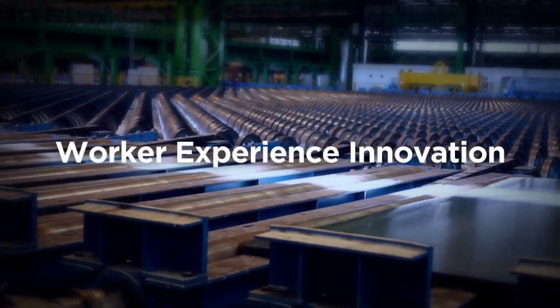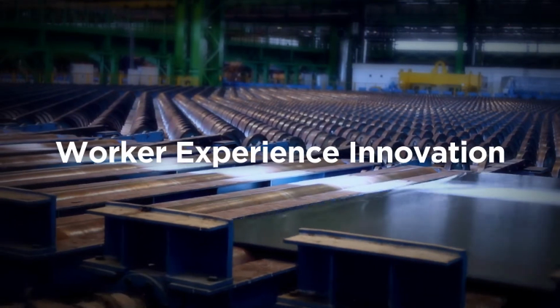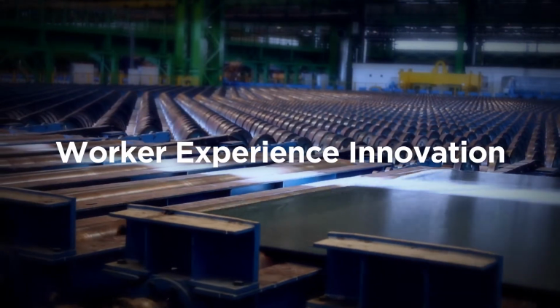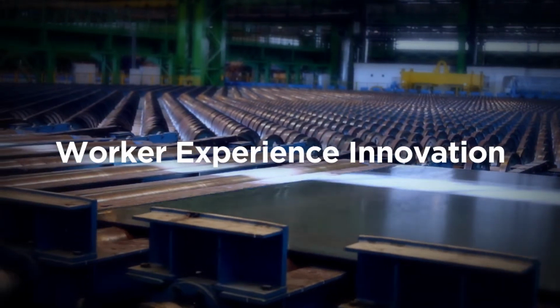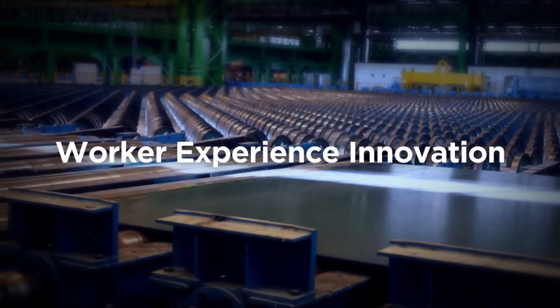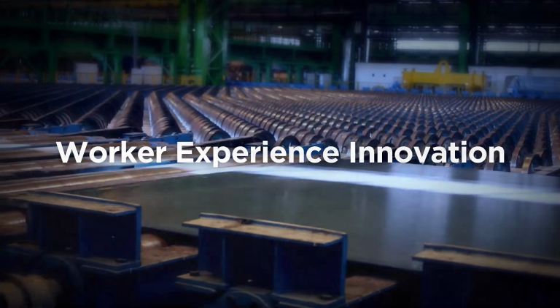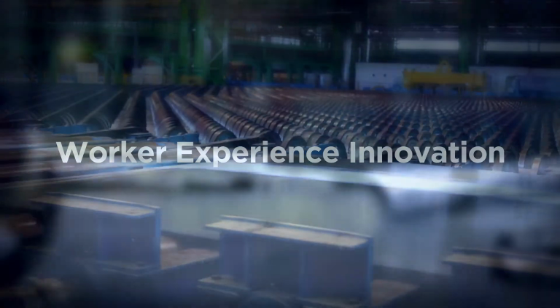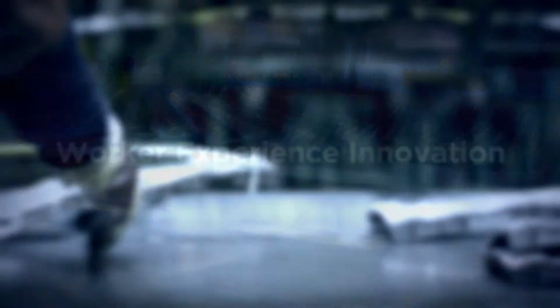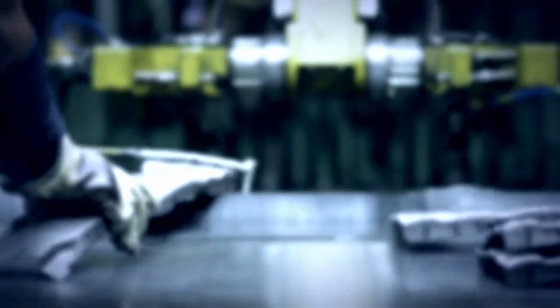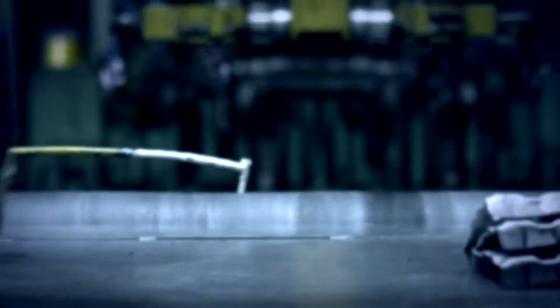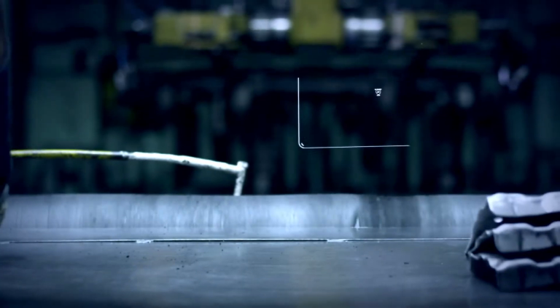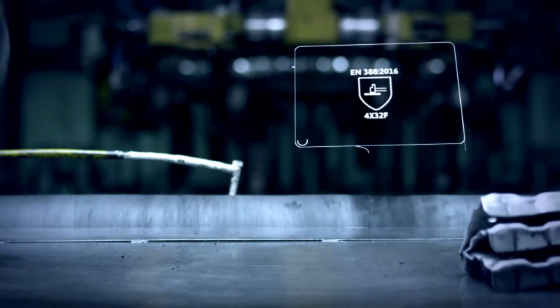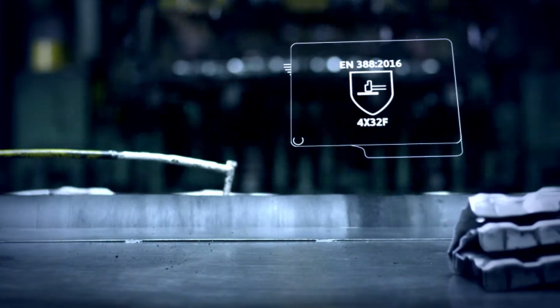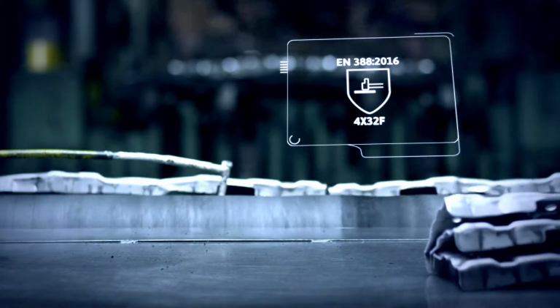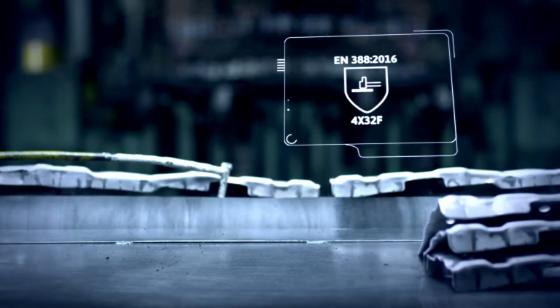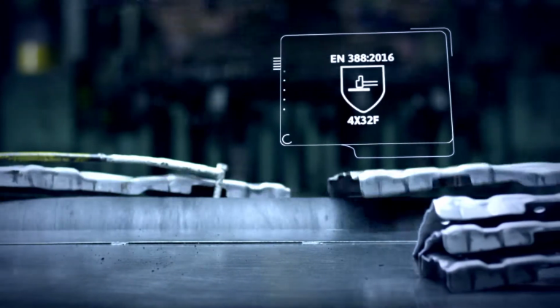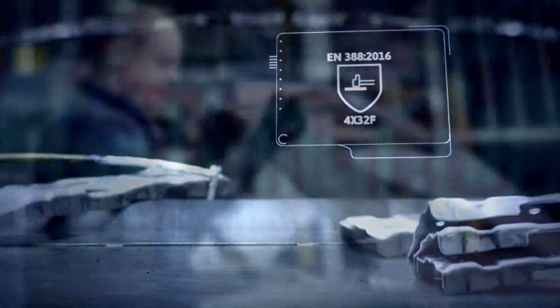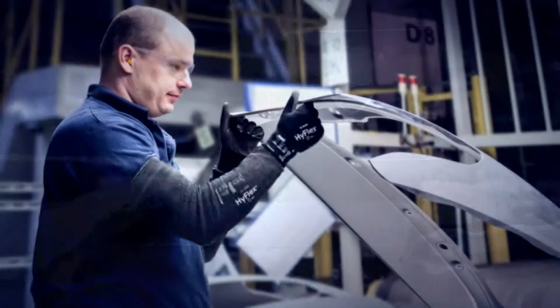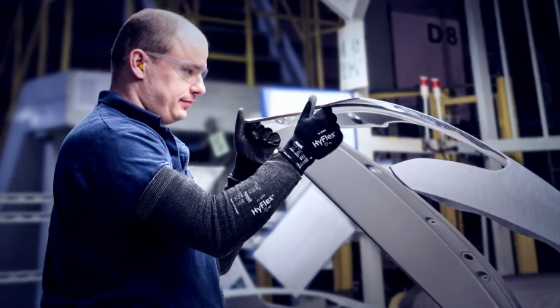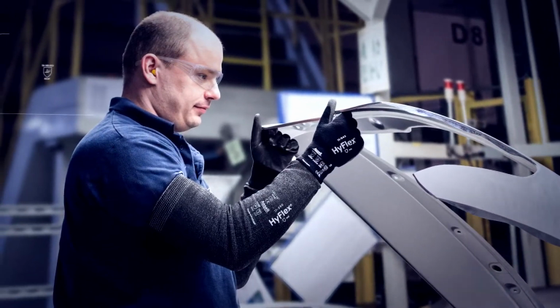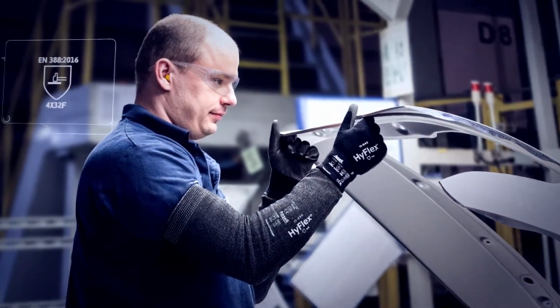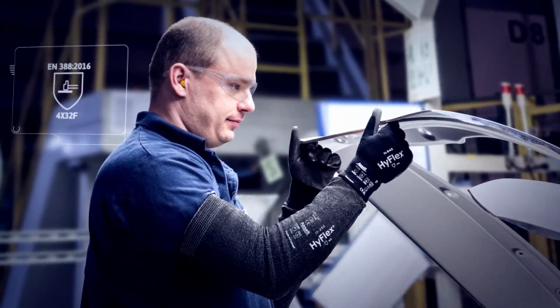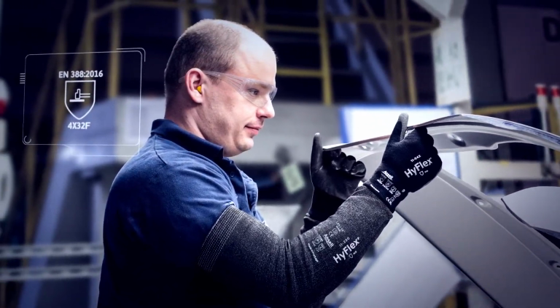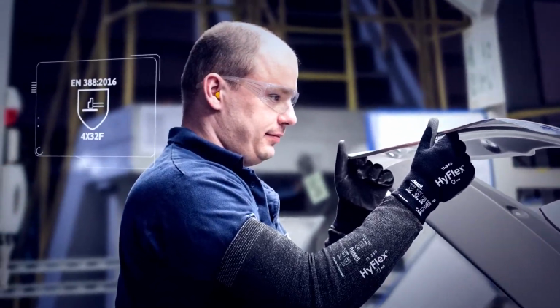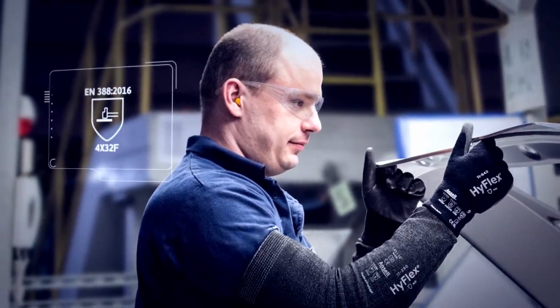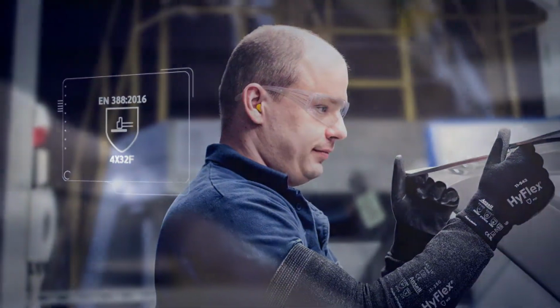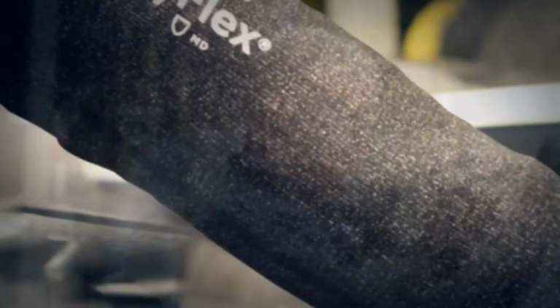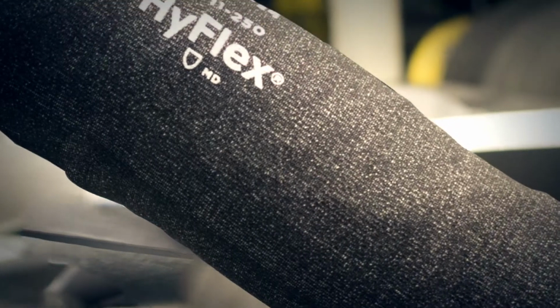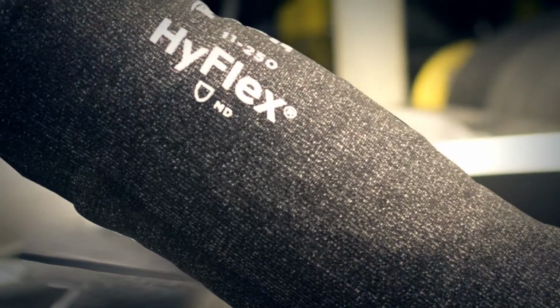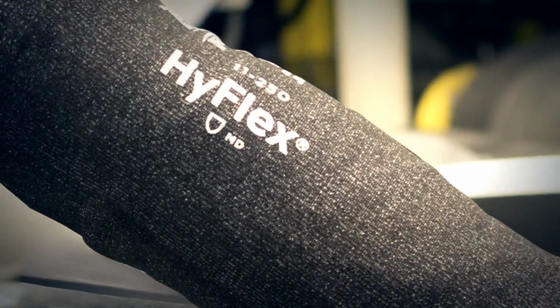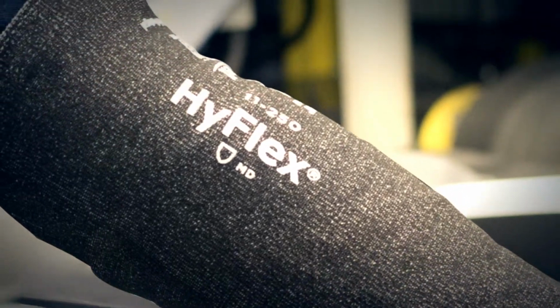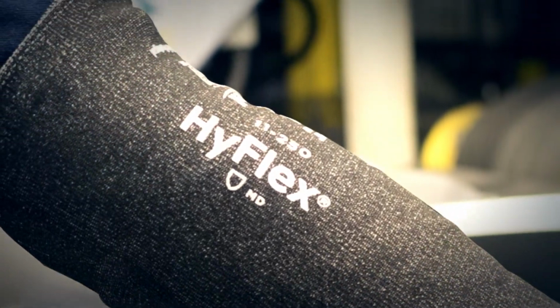In industries where workers handle sharp materials, the risk of a cut injury is ever present. By carefully observing these working conditions, we've turned insights about cut risks into a safer glove experience for workers.